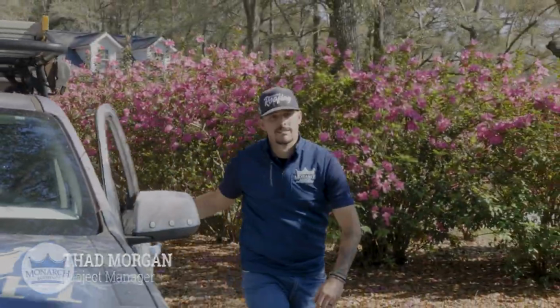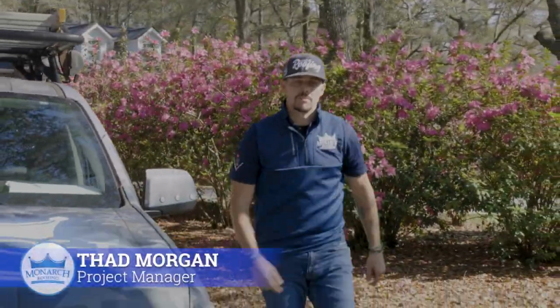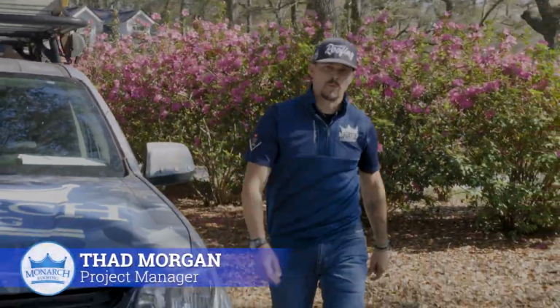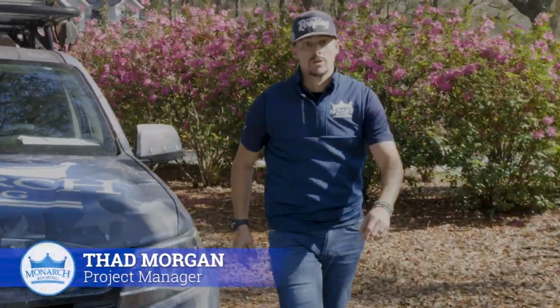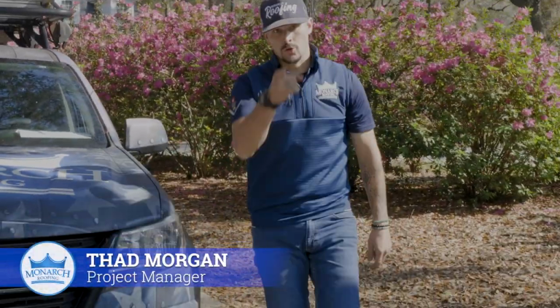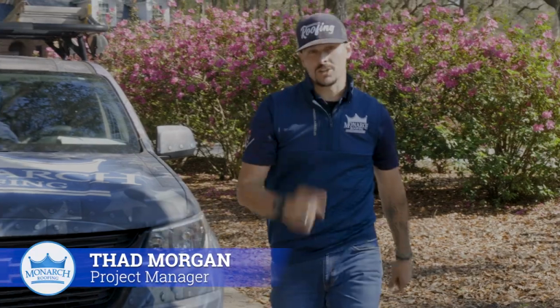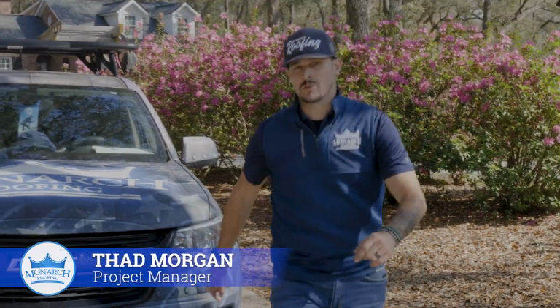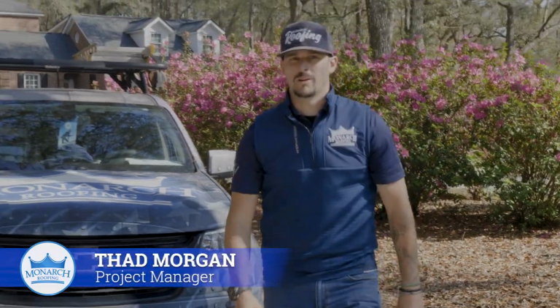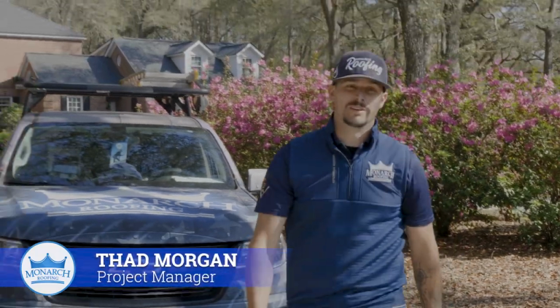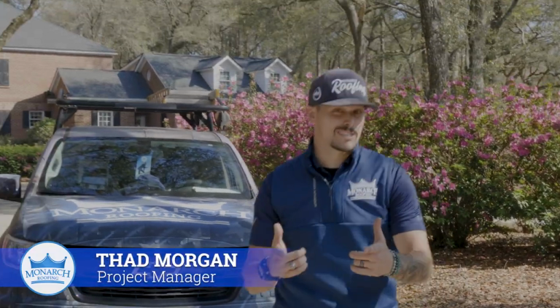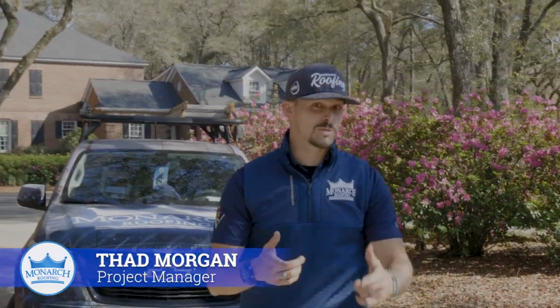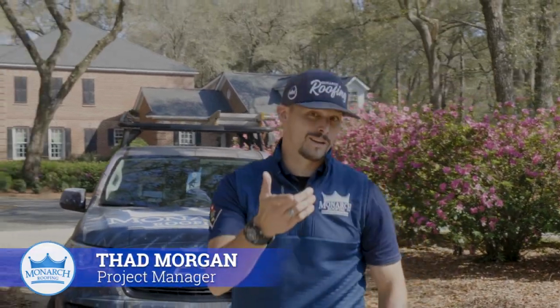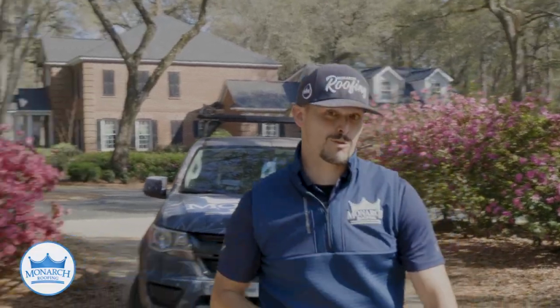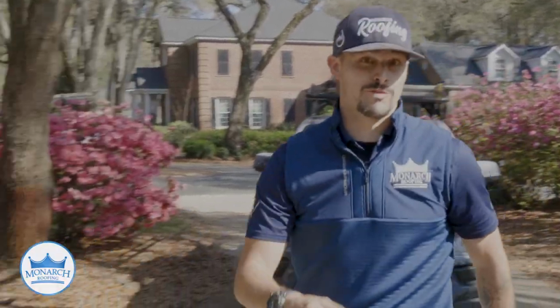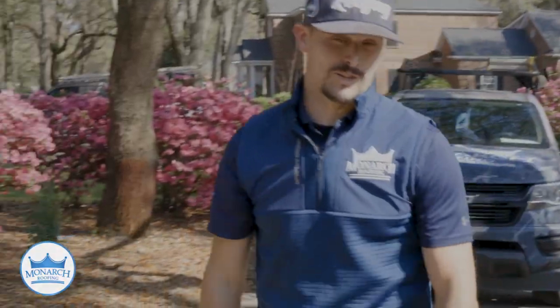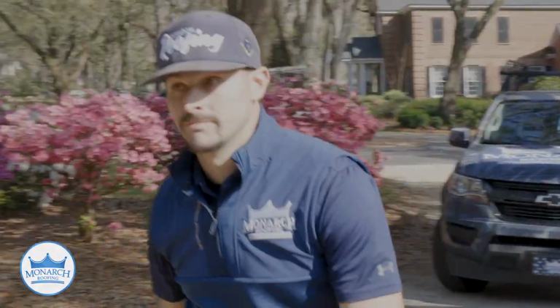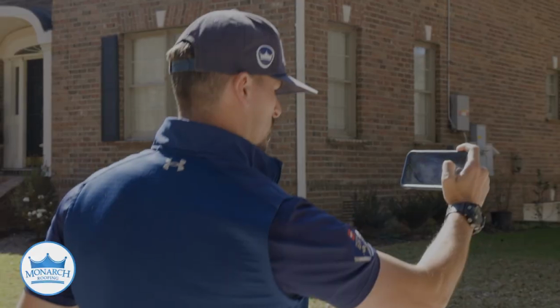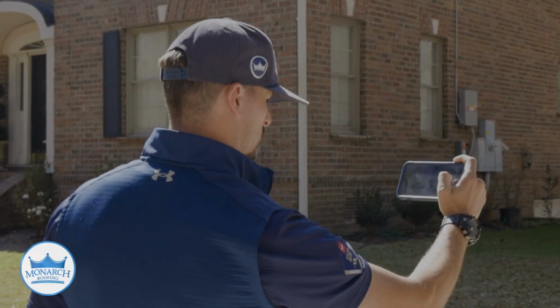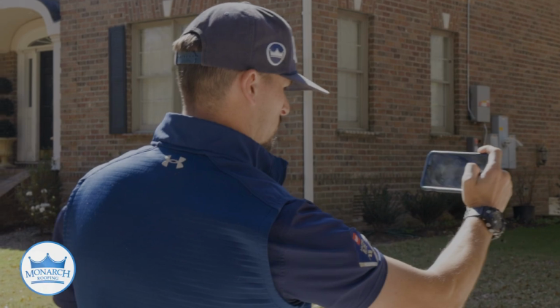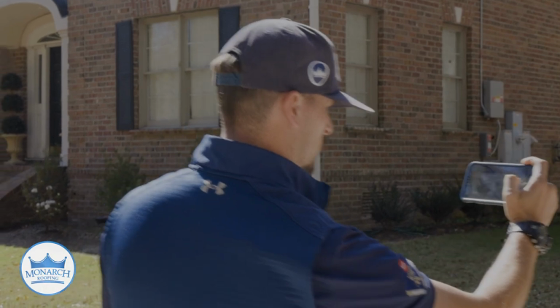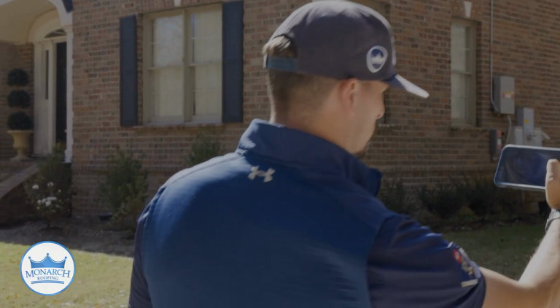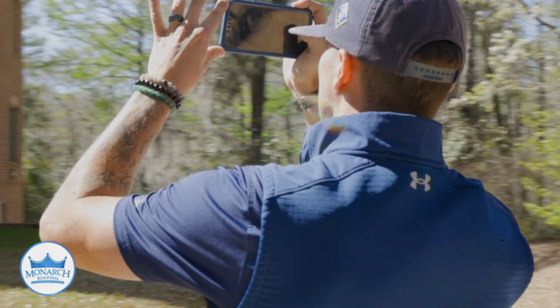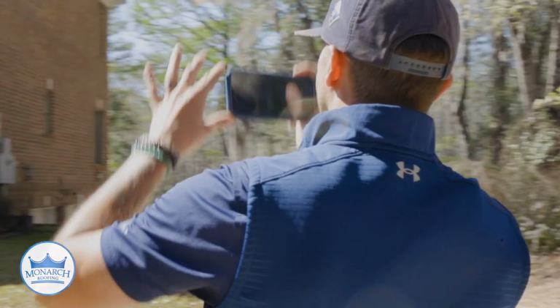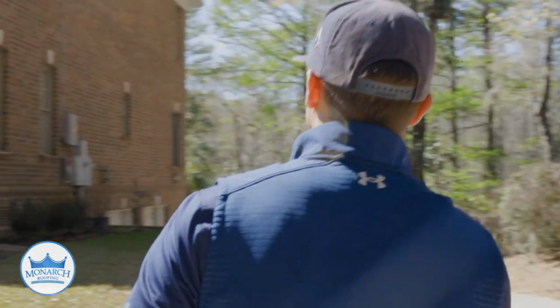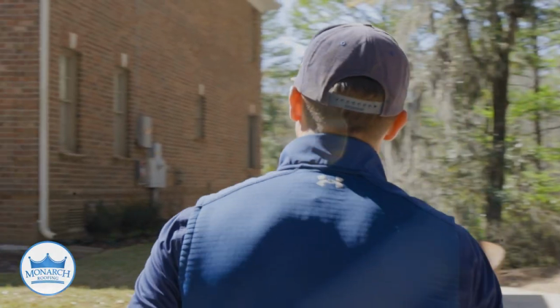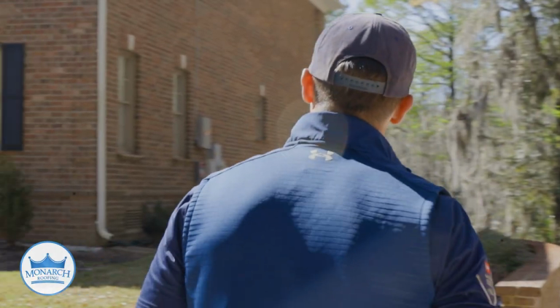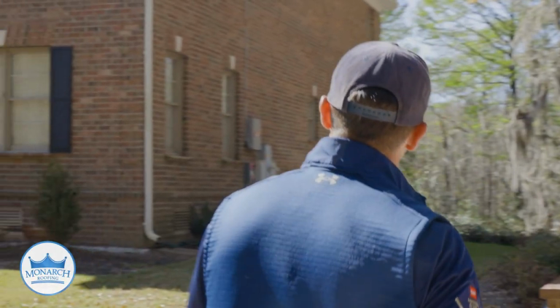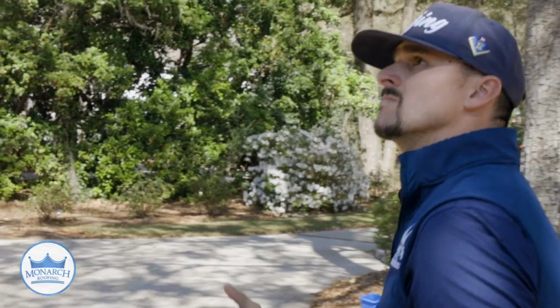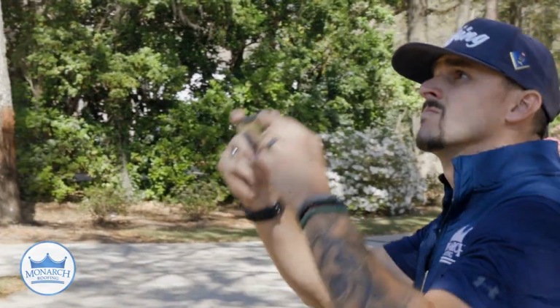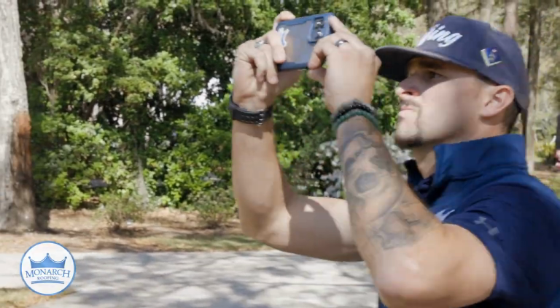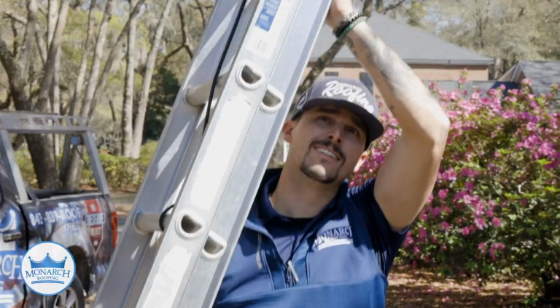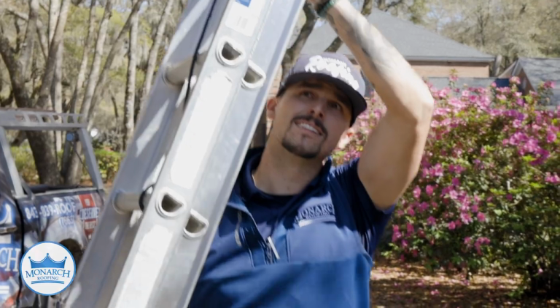Hi, I'm Thad Morgan, your project manager with Monarch Roofing, and this is what to expect with your free roof inspection. The first thing I'm going to do when I arrive to your property is take approximately 10 to 15 minutes to walk around your home to ensure the correct measurements of your roof.